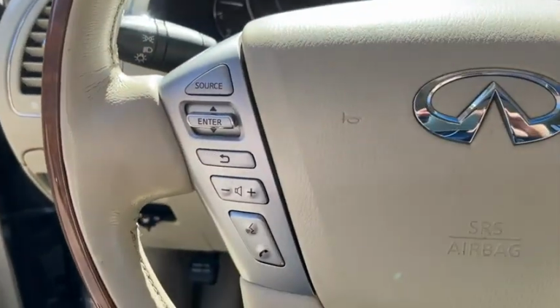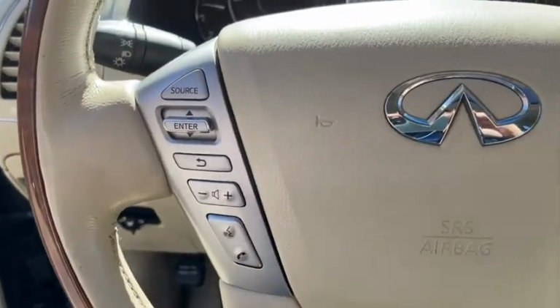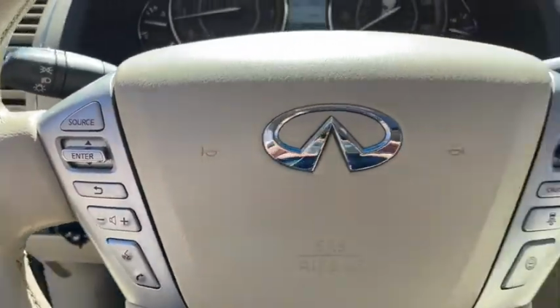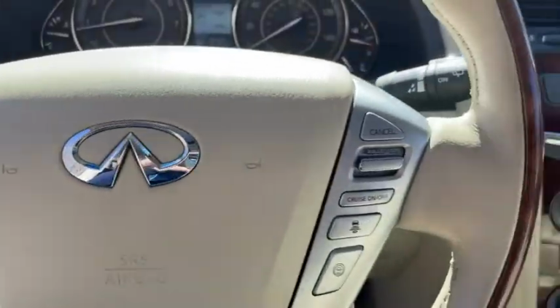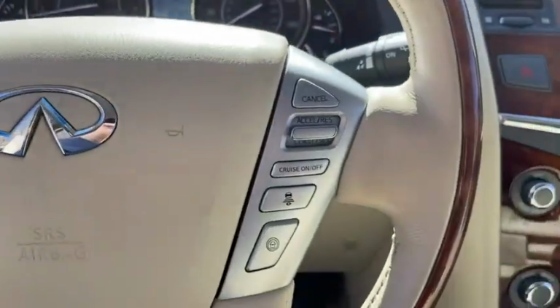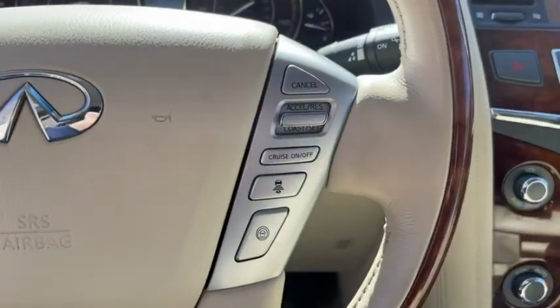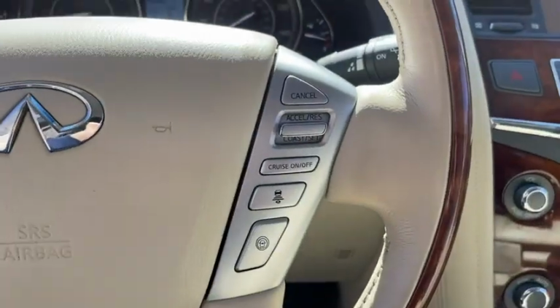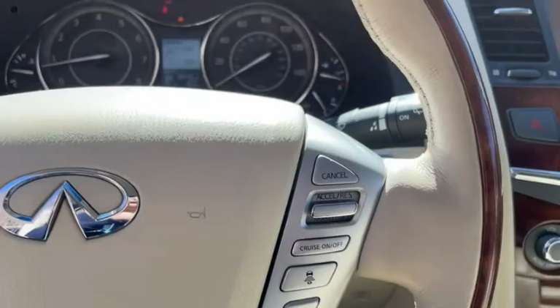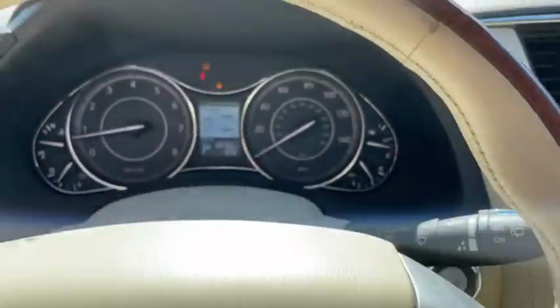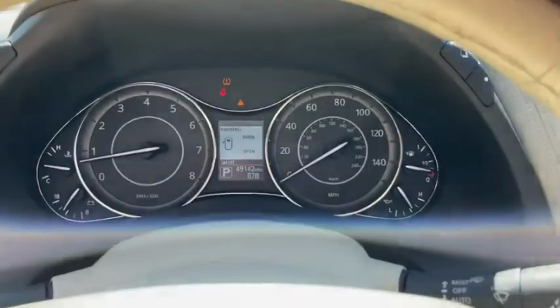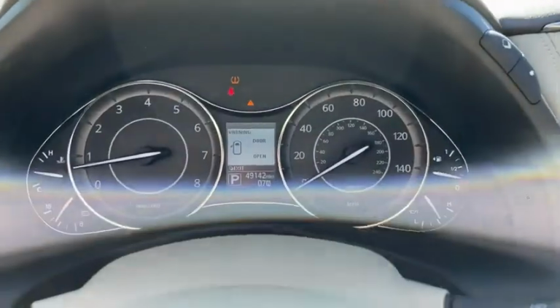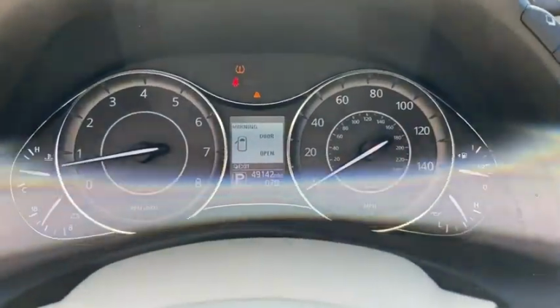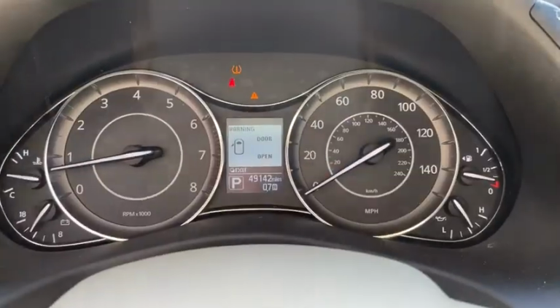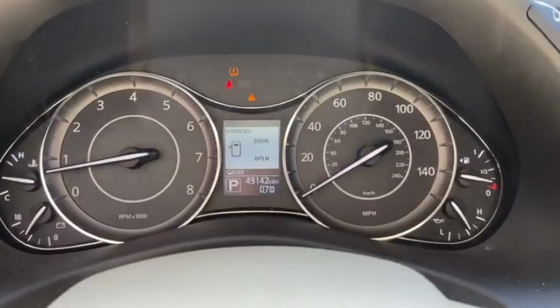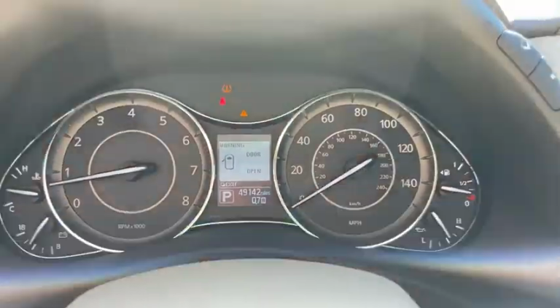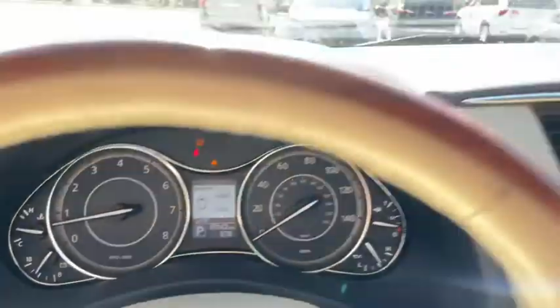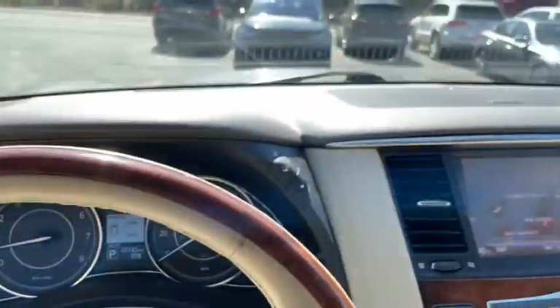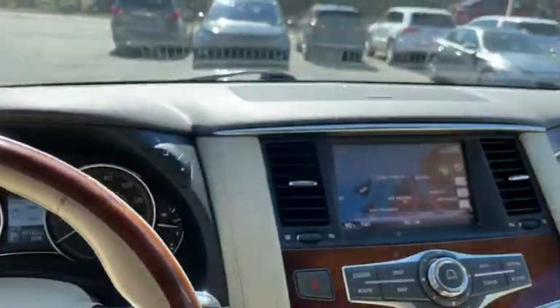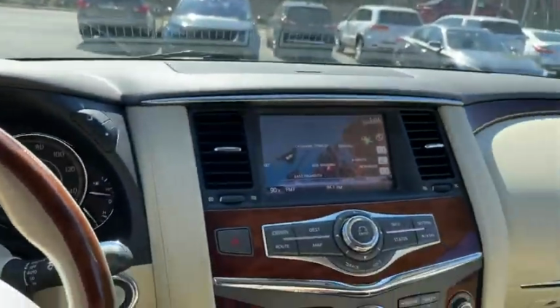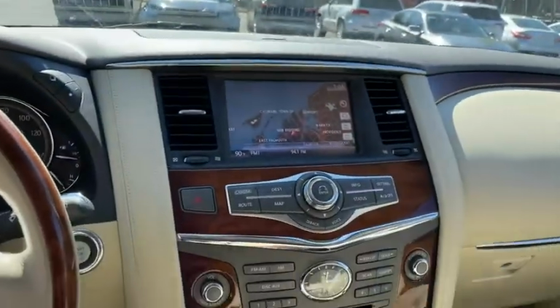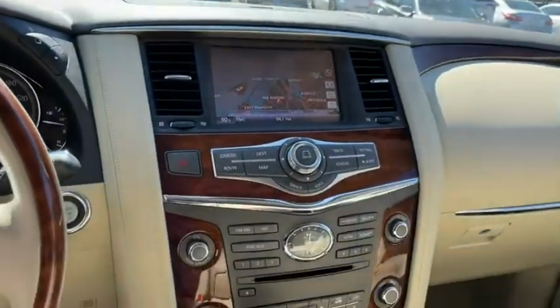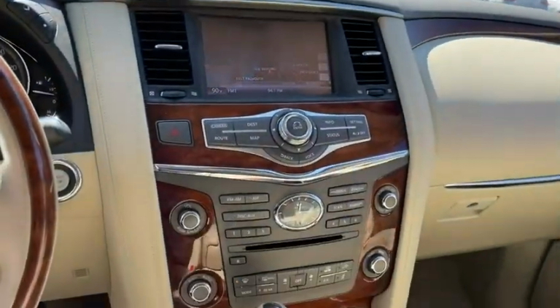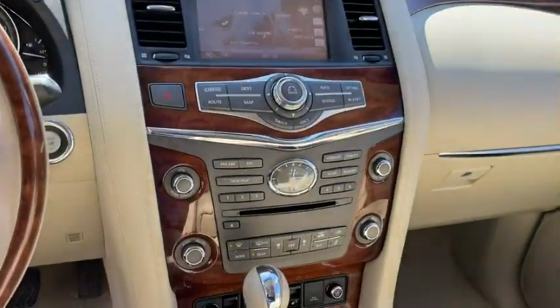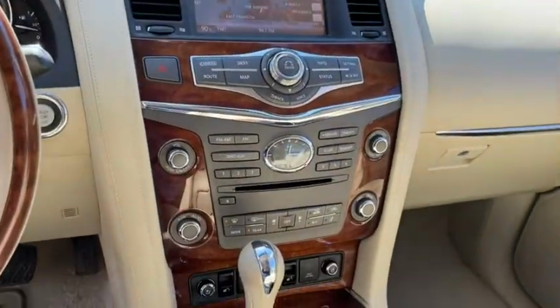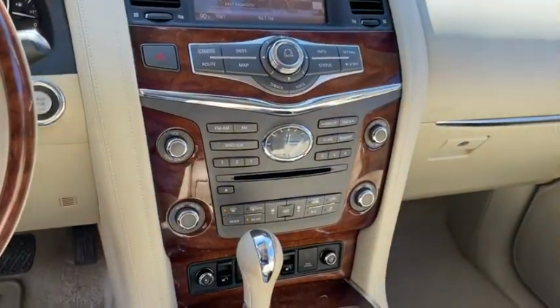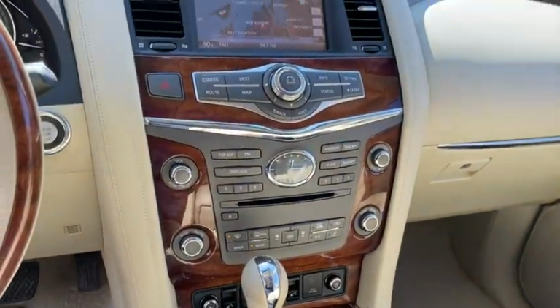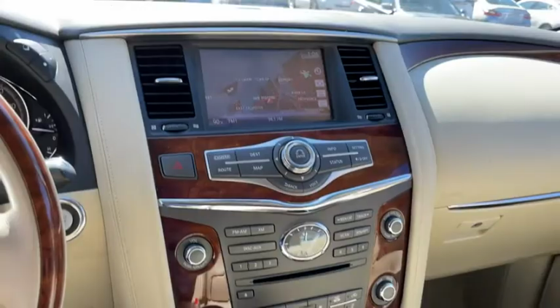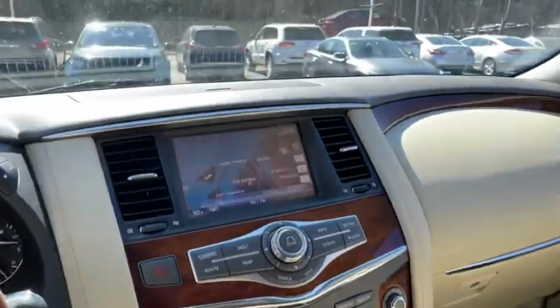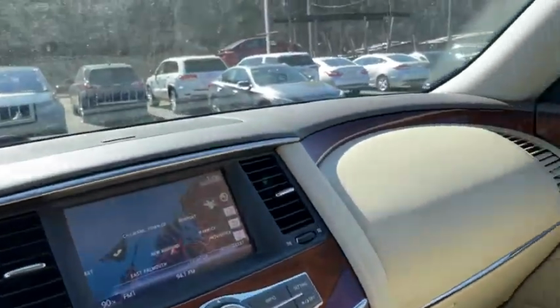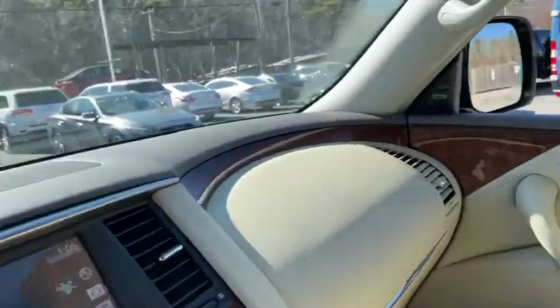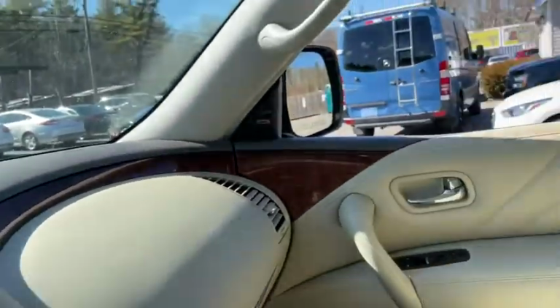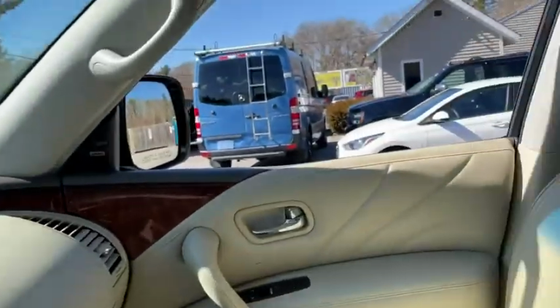The QX80 is the most fuel-efficient of its kind. This vehicle has less than 50,000 miles. Here are some of this vehicle's great options.